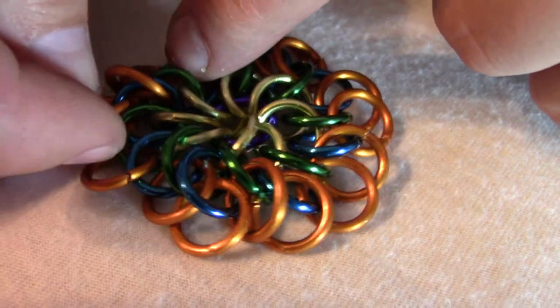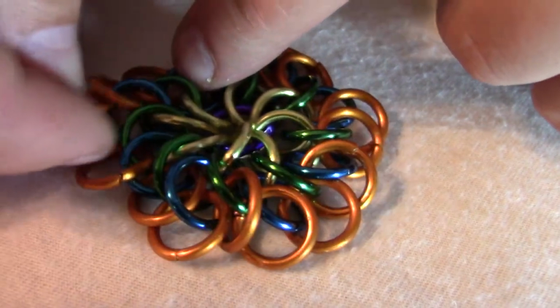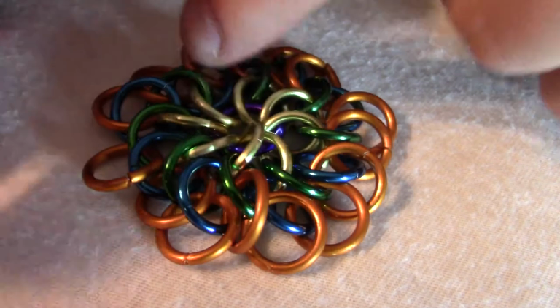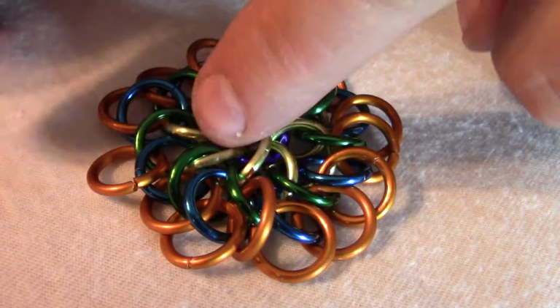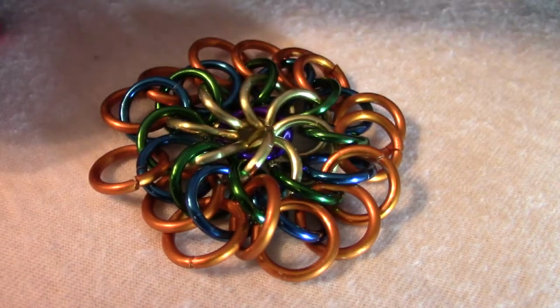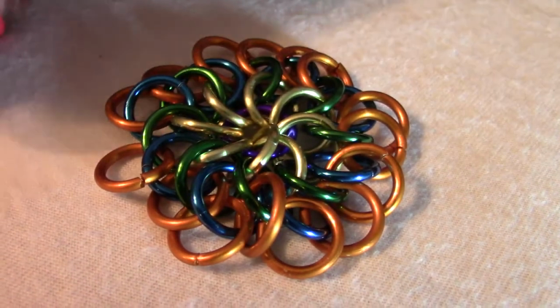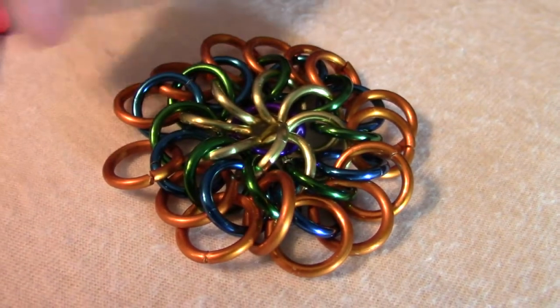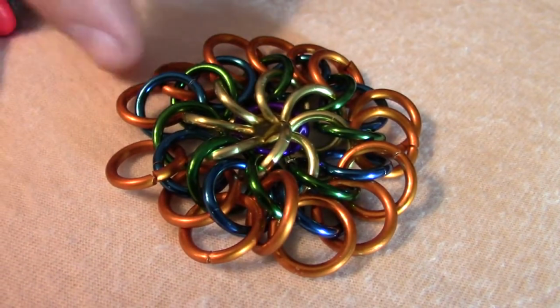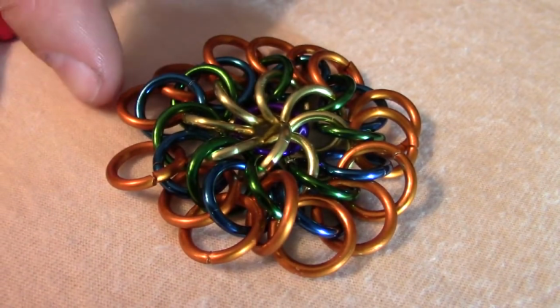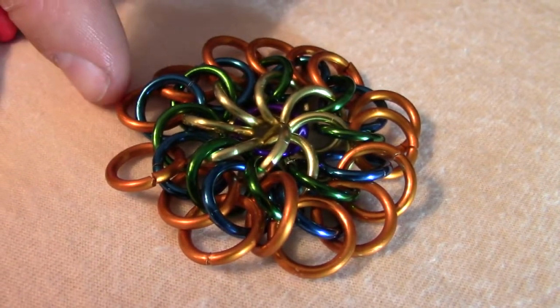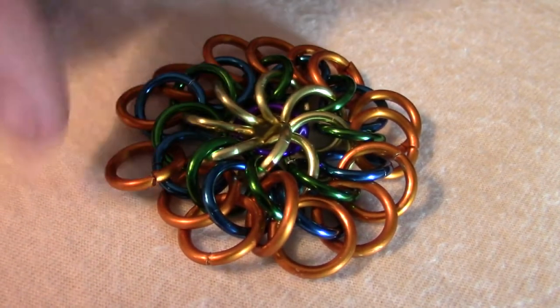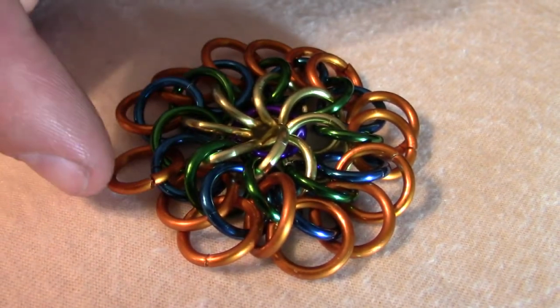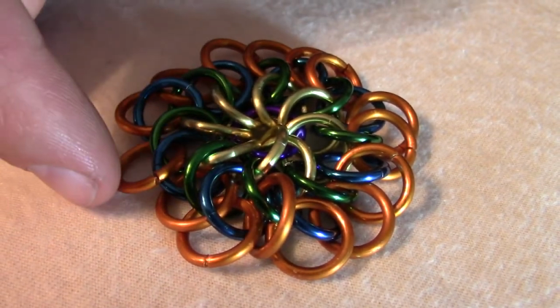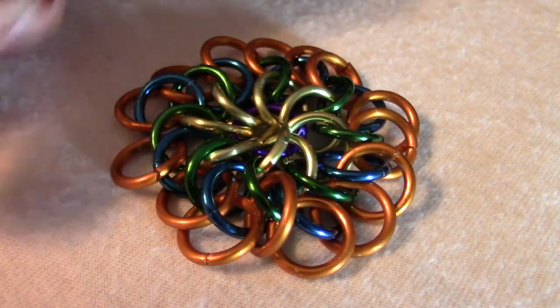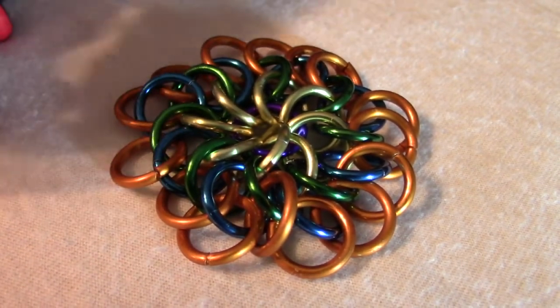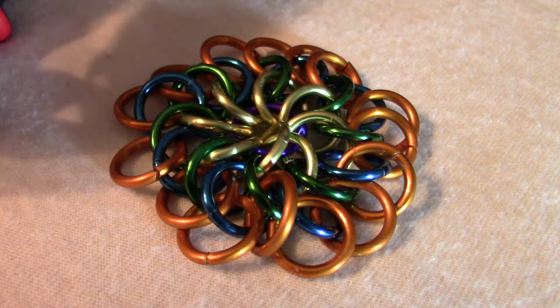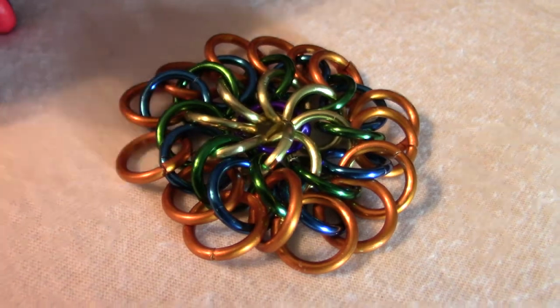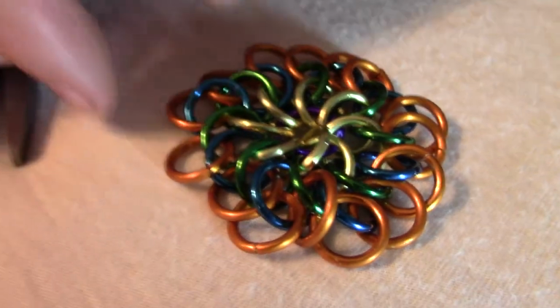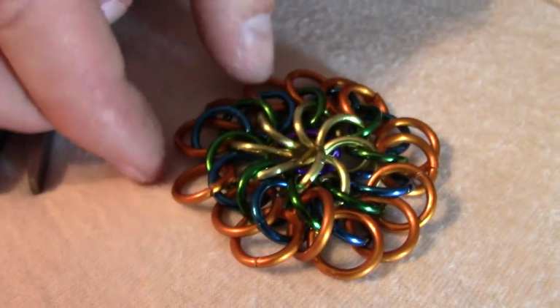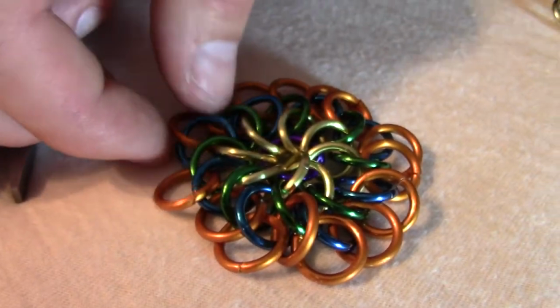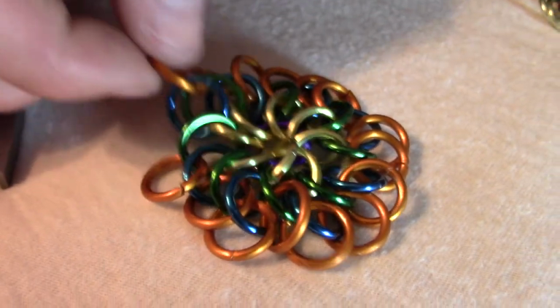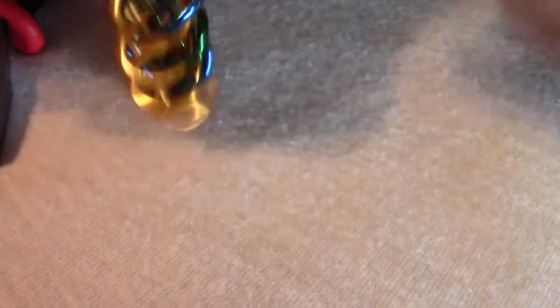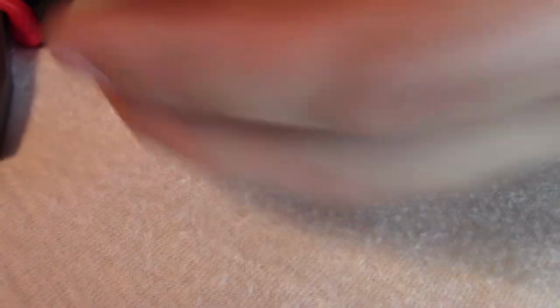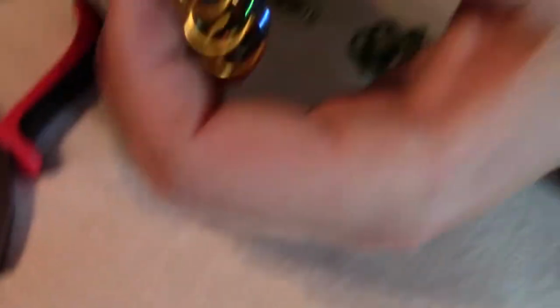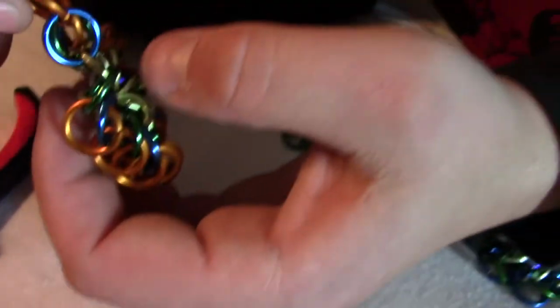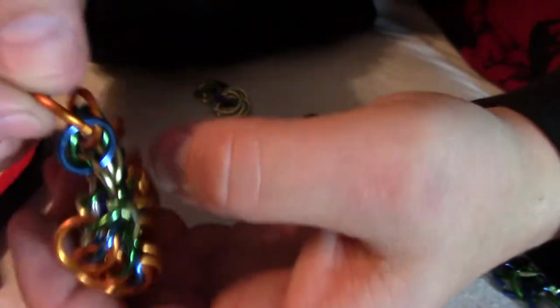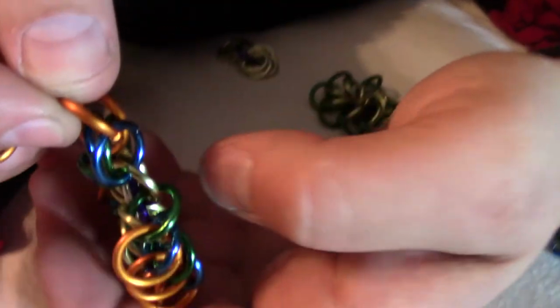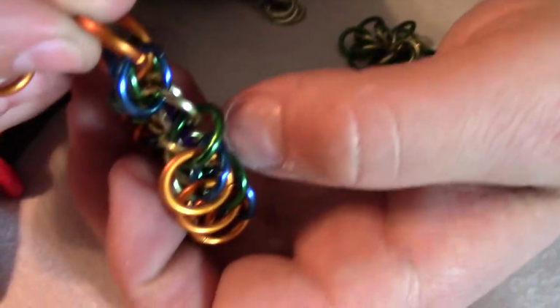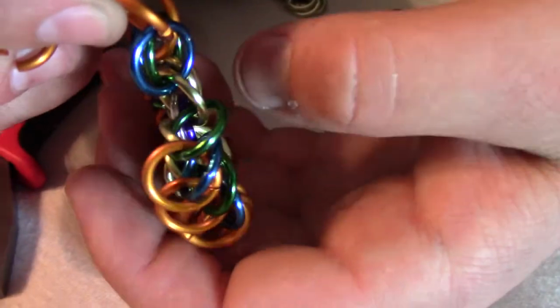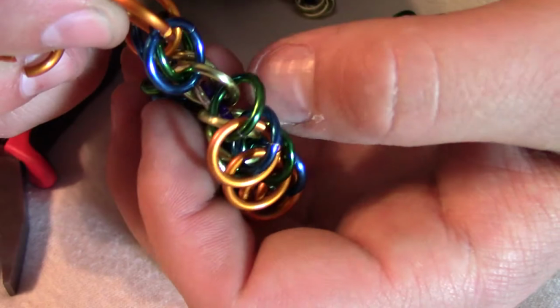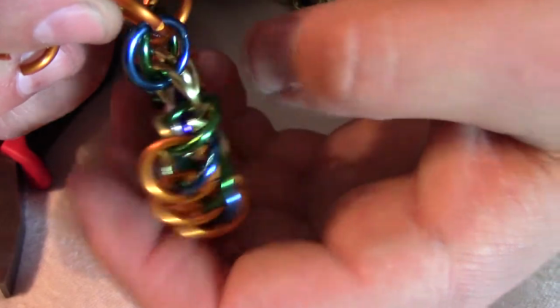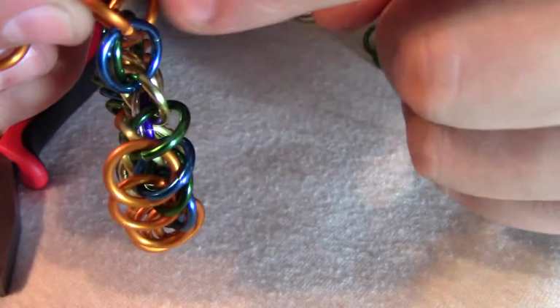So again, I want it to be under this orange and on top of that orange — this new orange that I'm adding in. And I can hold up the last orange that I added,